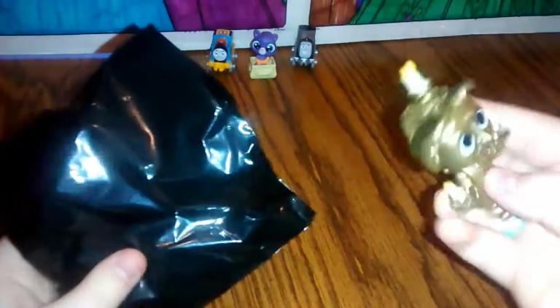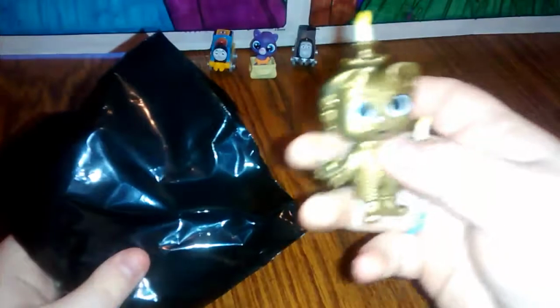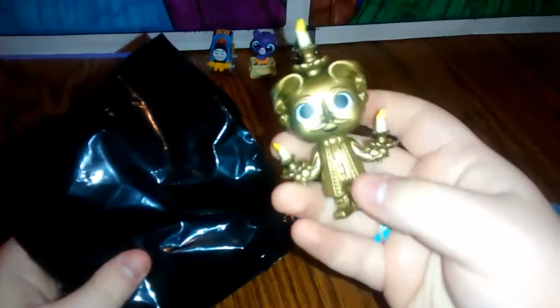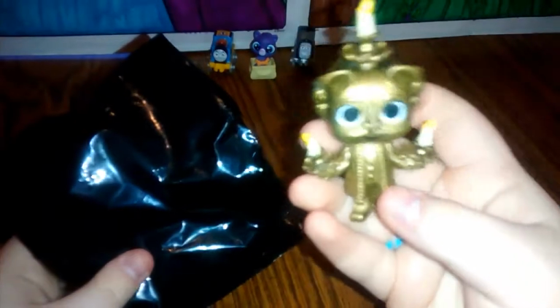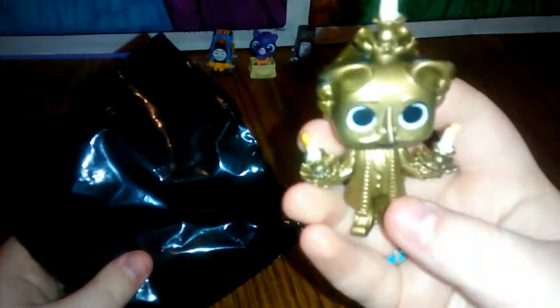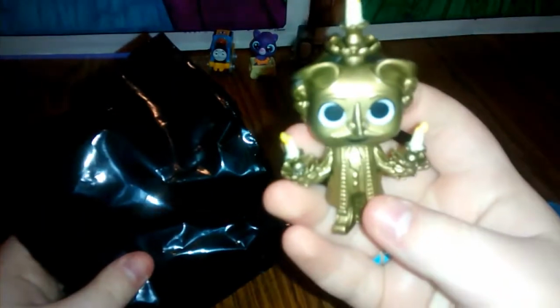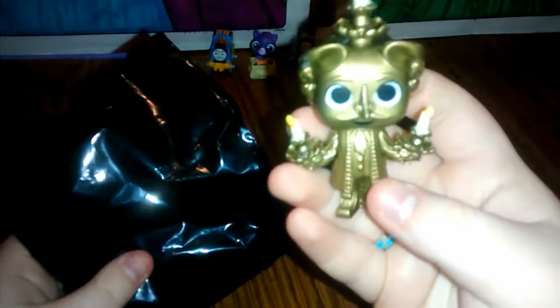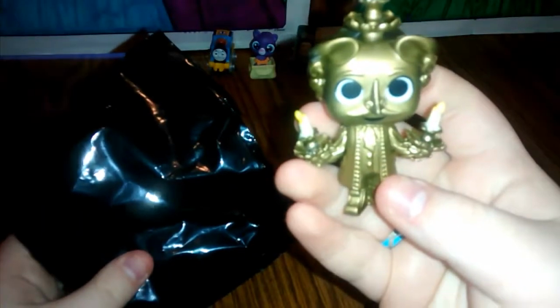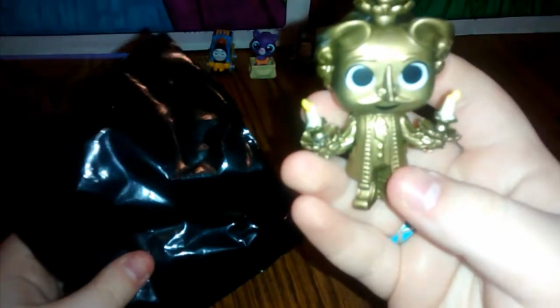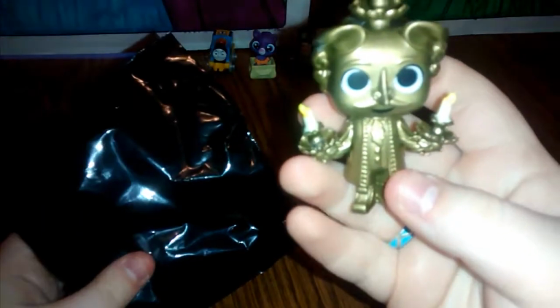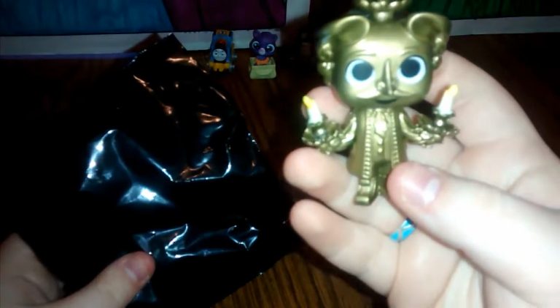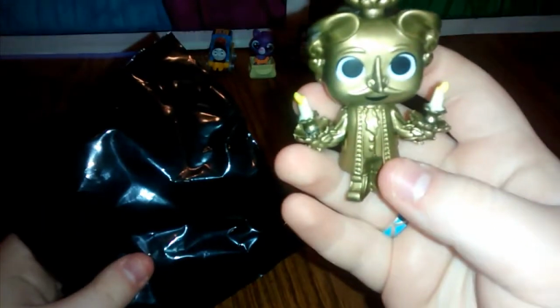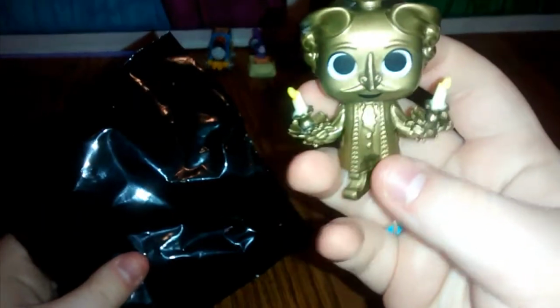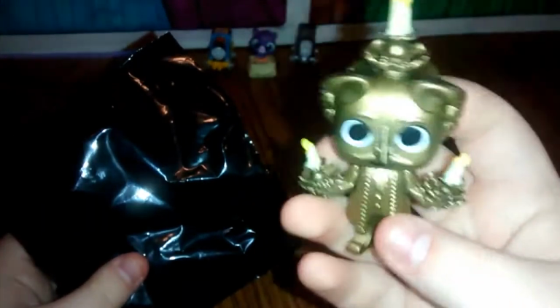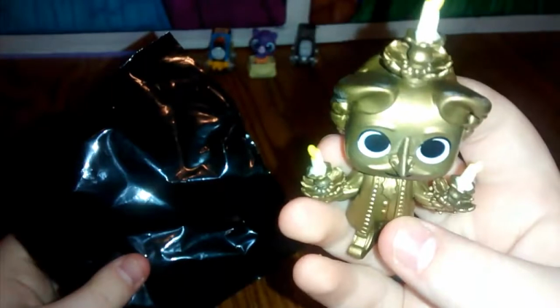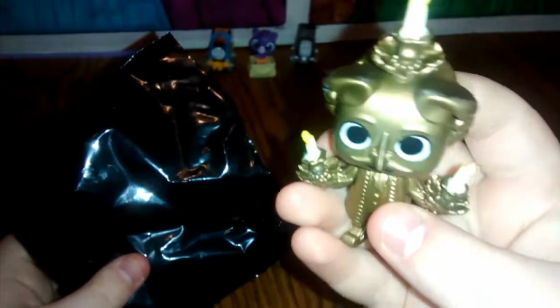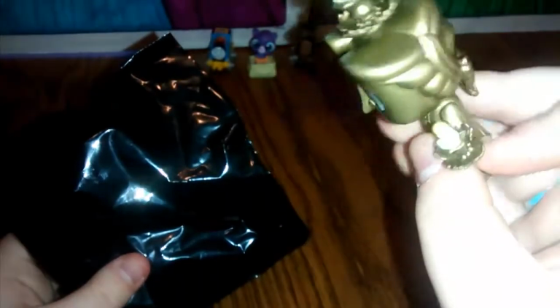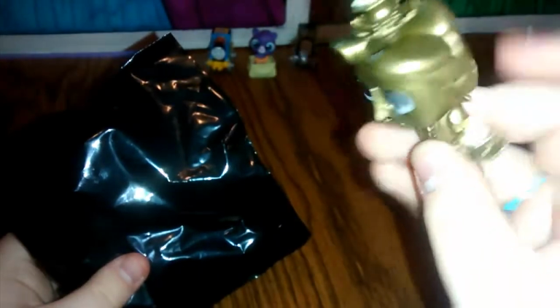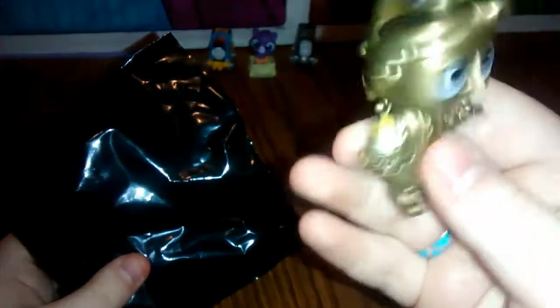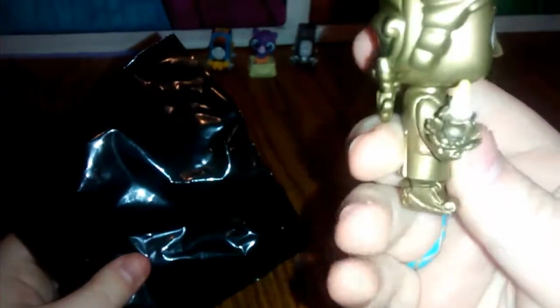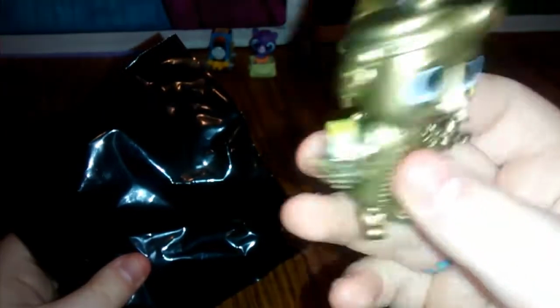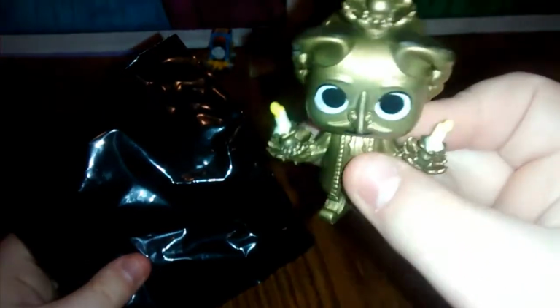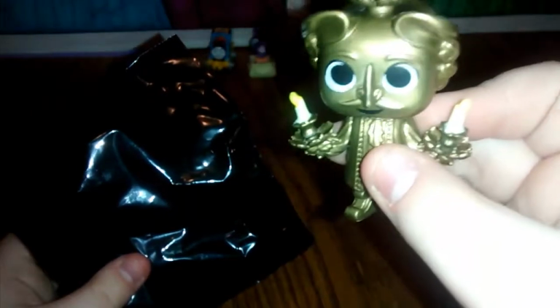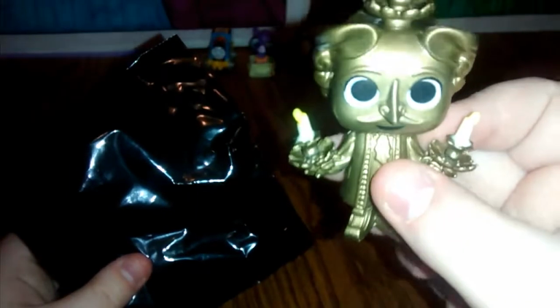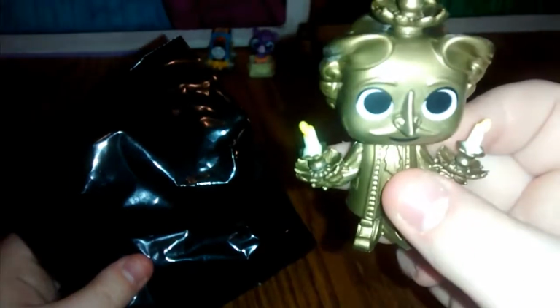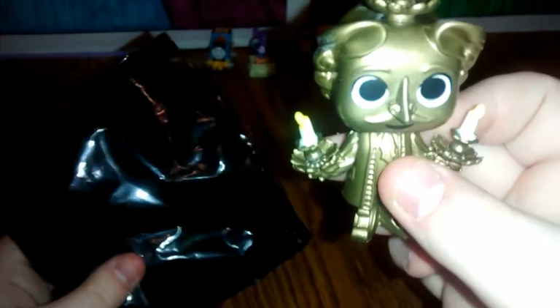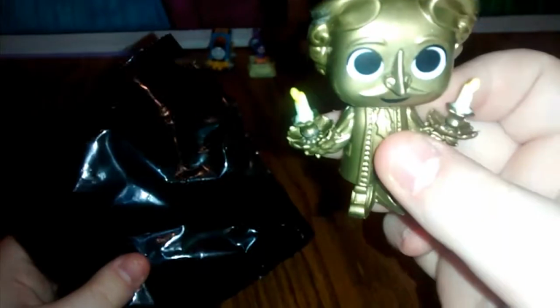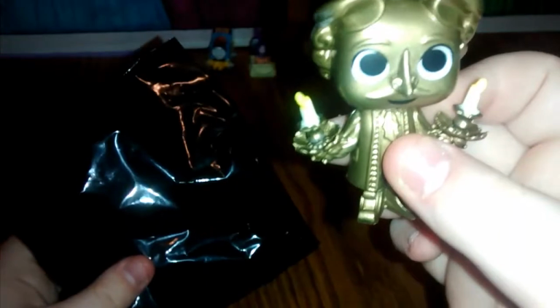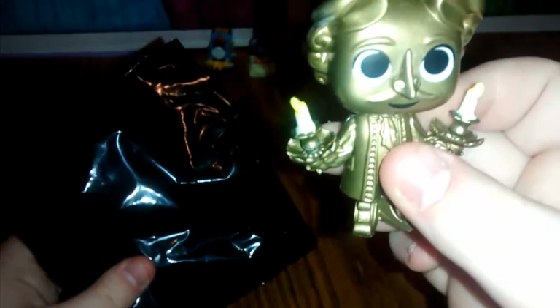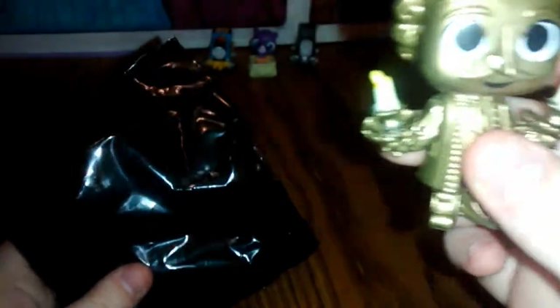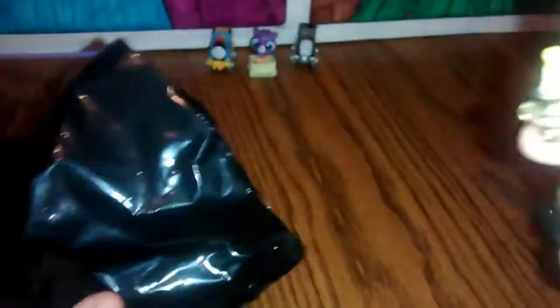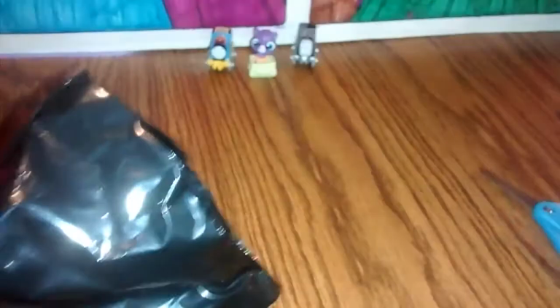Oh, it looks like we got Lumiere! How cool! As you can see, he is very nicely sculpted — he looks just like he does in the movie.